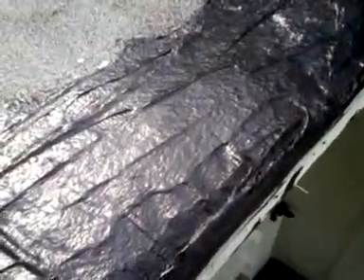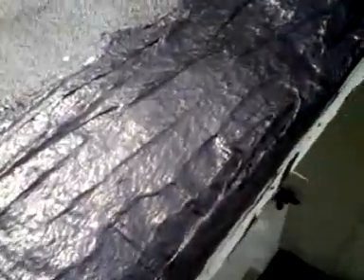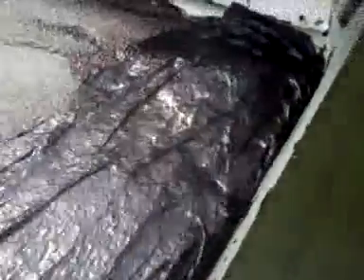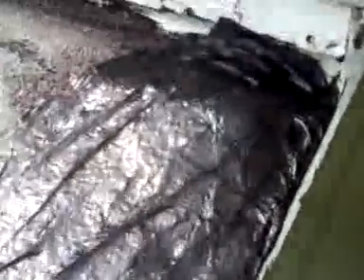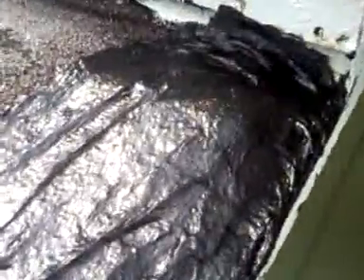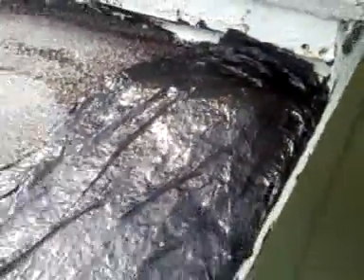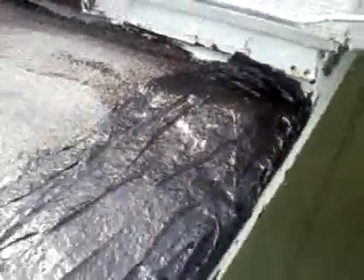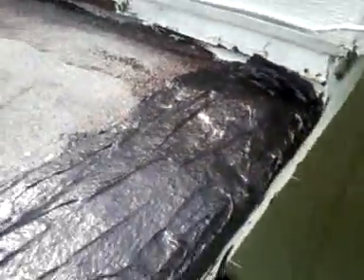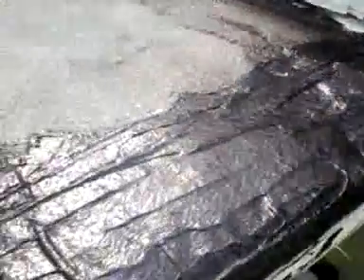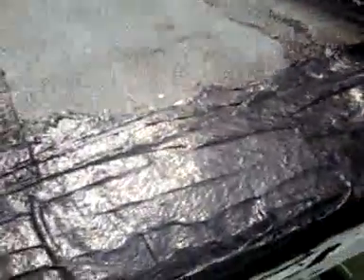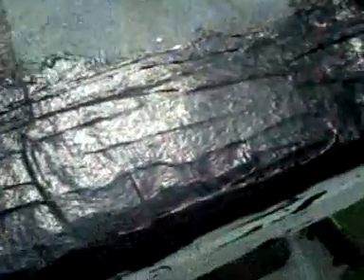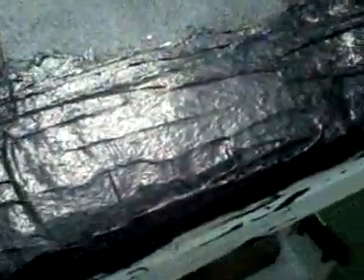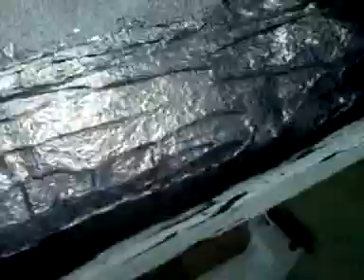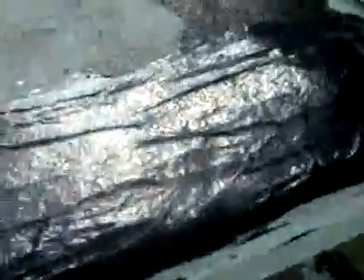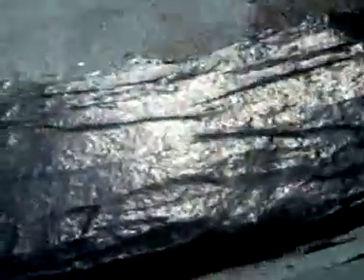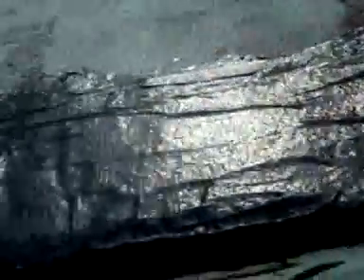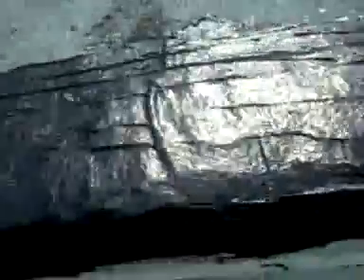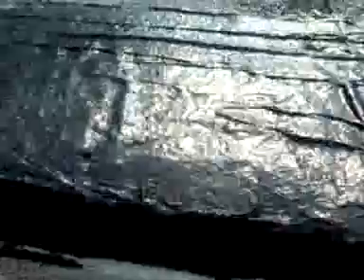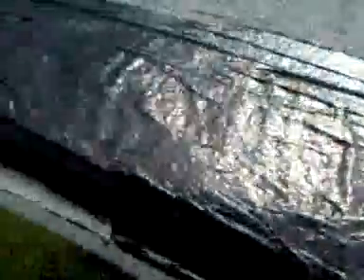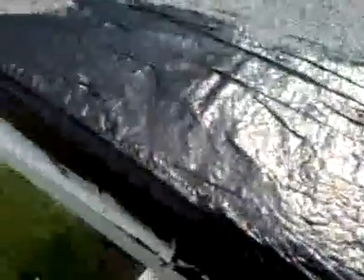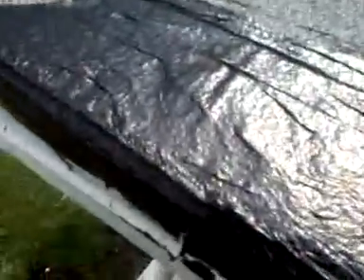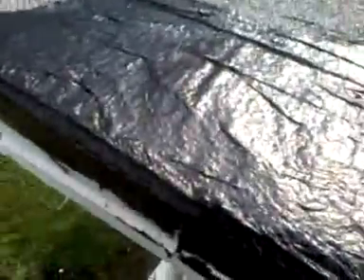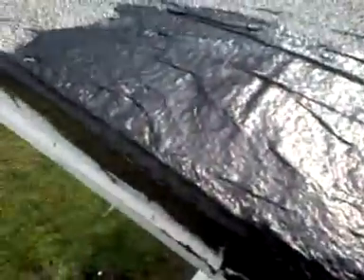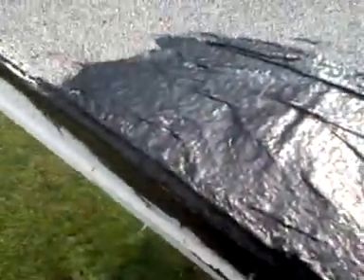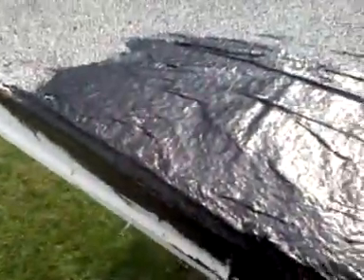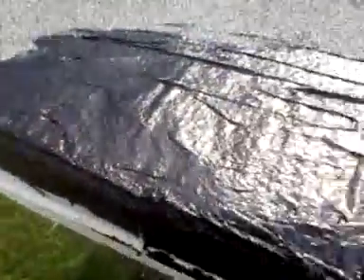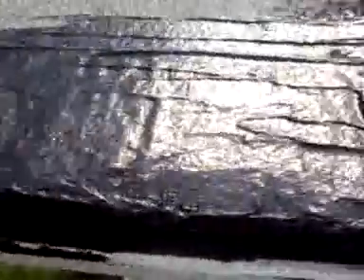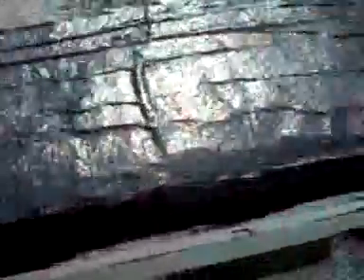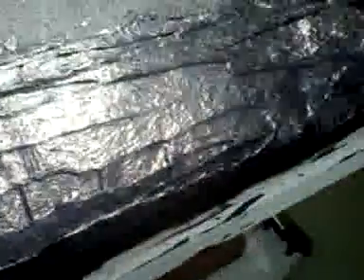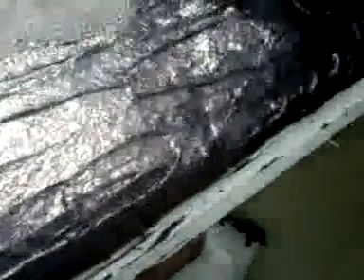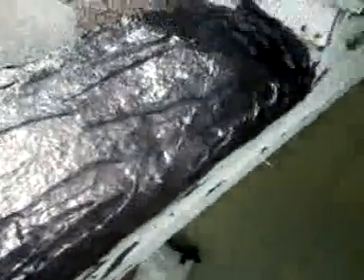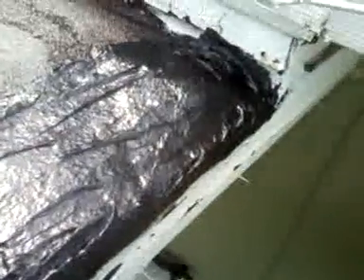This is the finished product of my work — putting the coating on it. It'll dry, and hopefully my leak problems will go away.